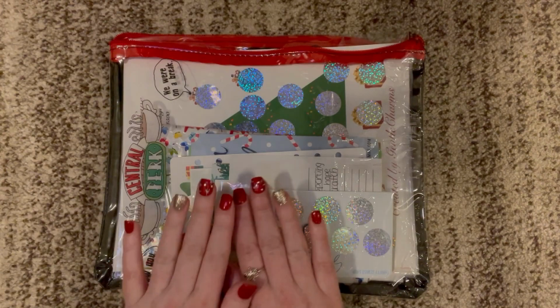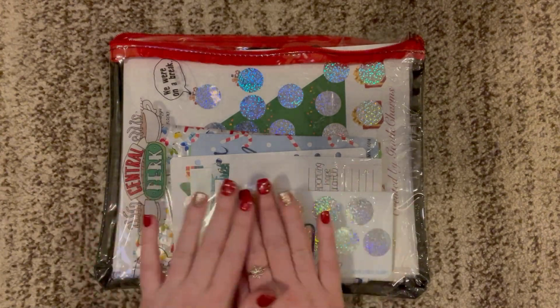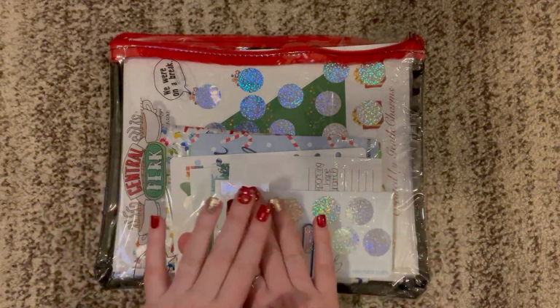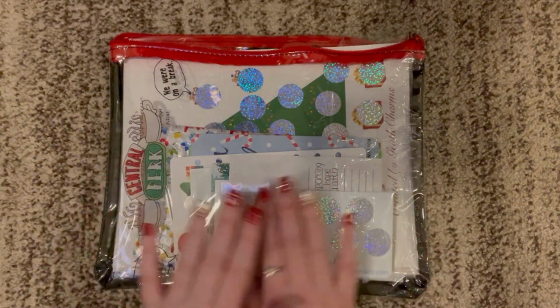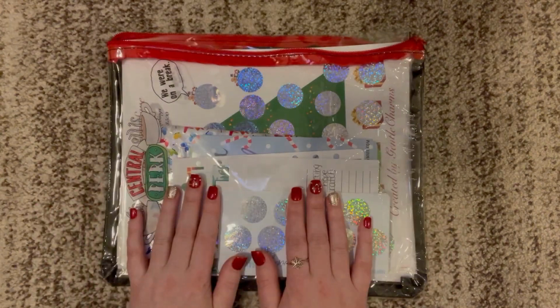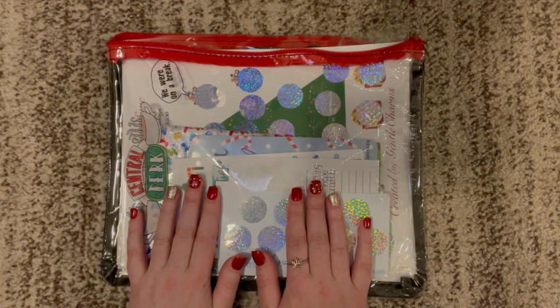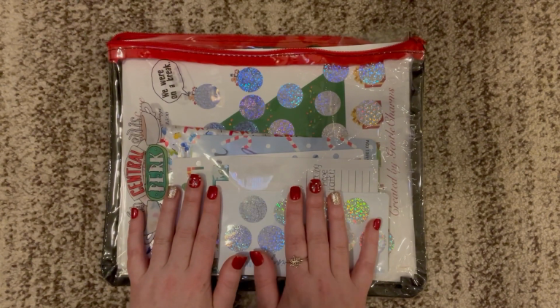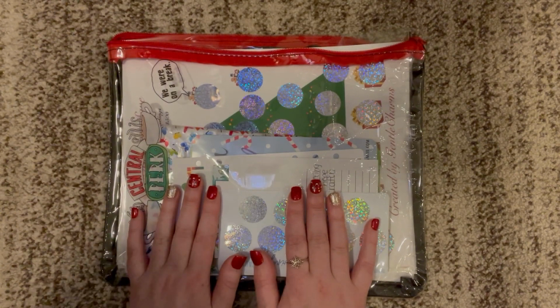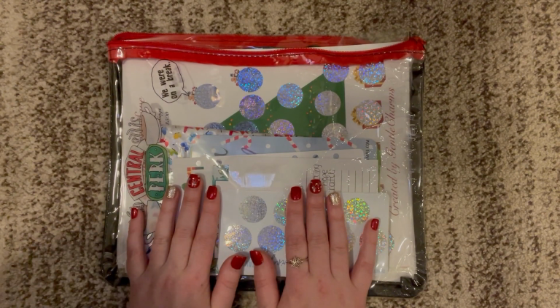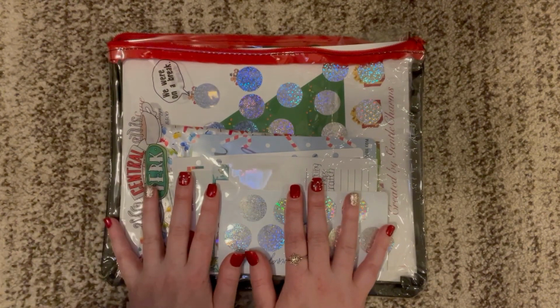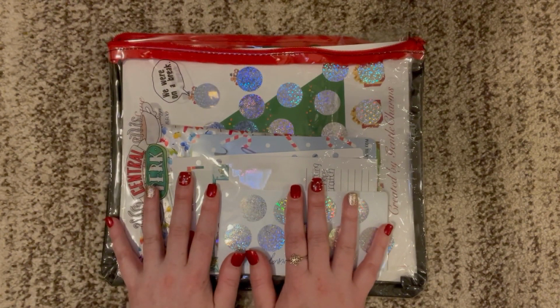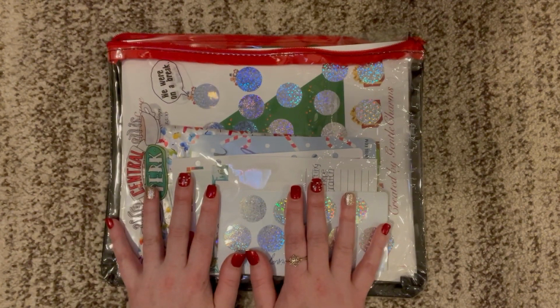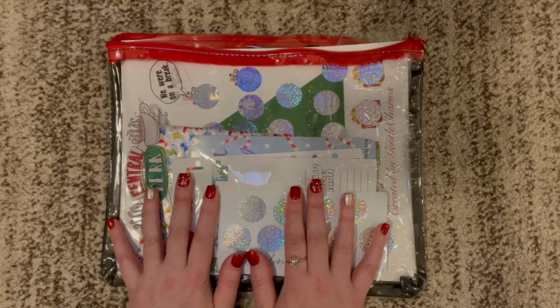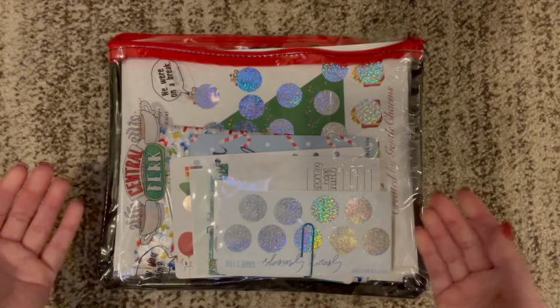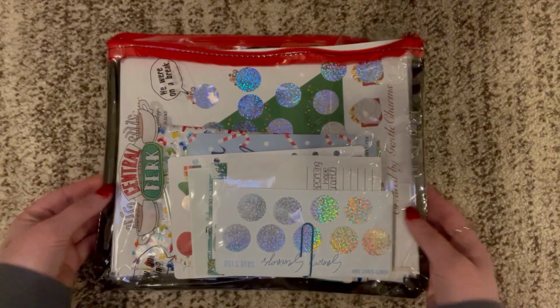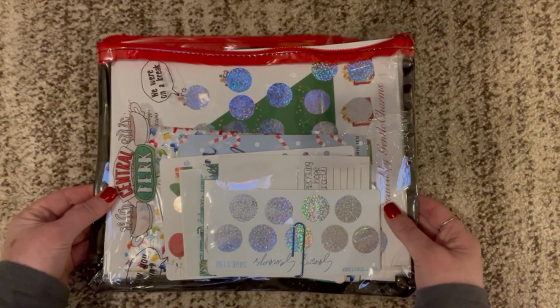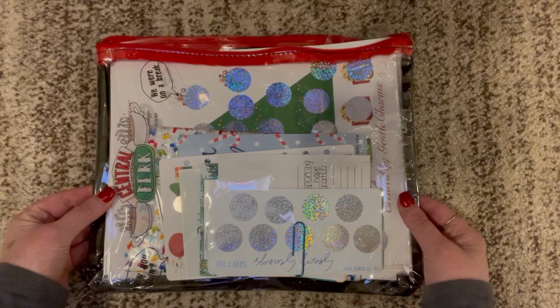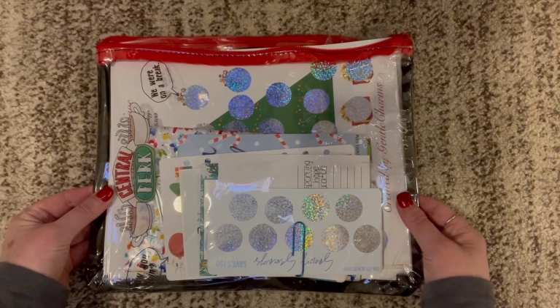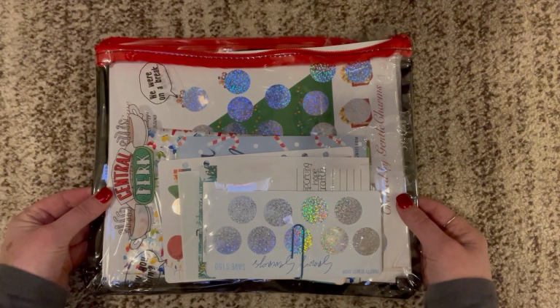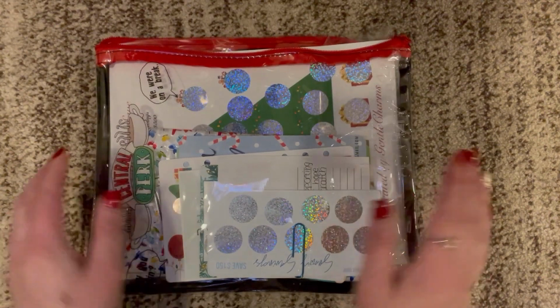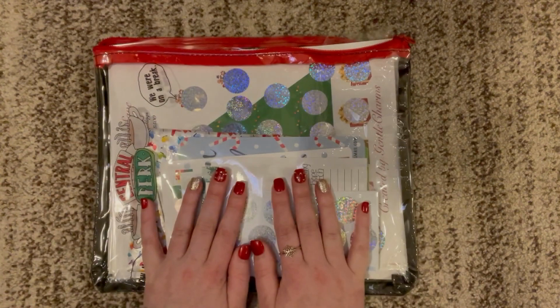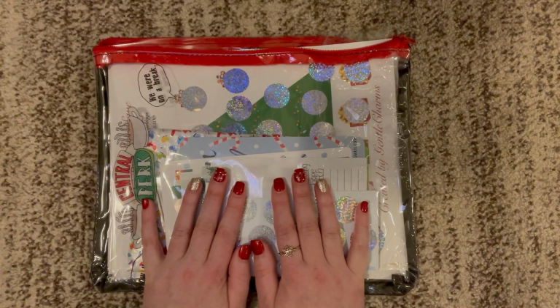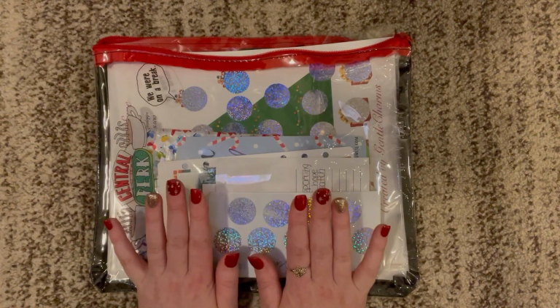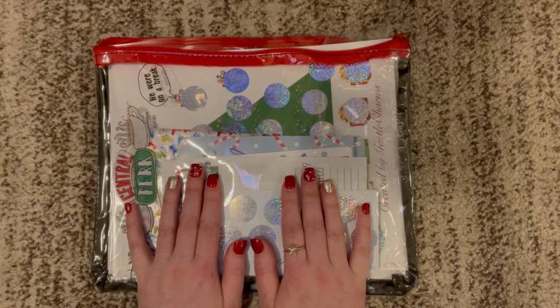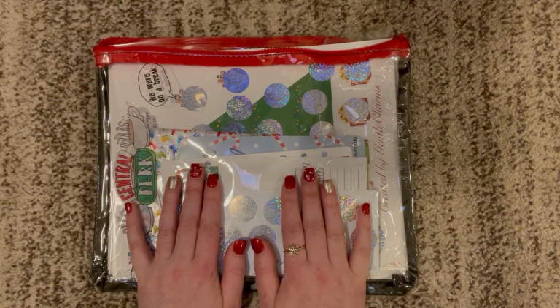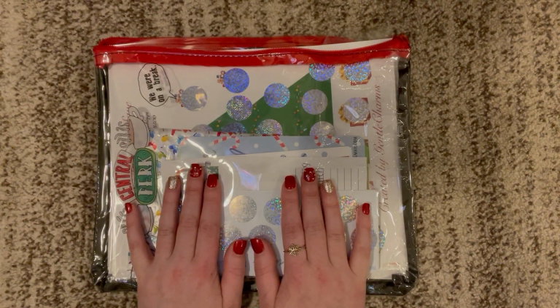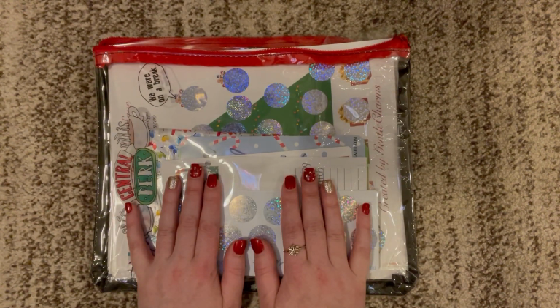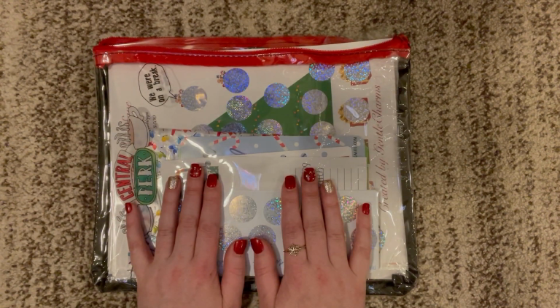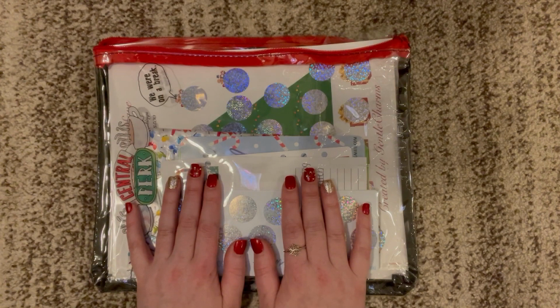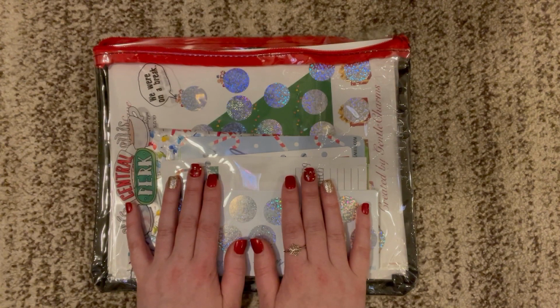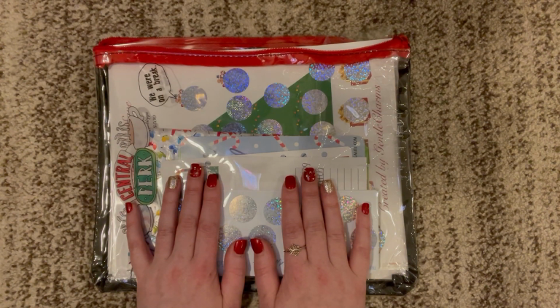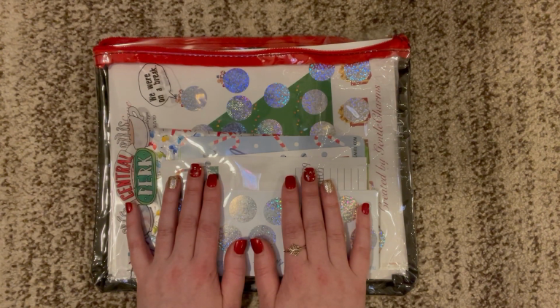Hello everyone! Welcome to Busy Lizzy's Budget. Thank you so much for being here with me today. I'm excited to bring you a video where I show you all of the savings challenges I'm going to be using for my Christmas binder.